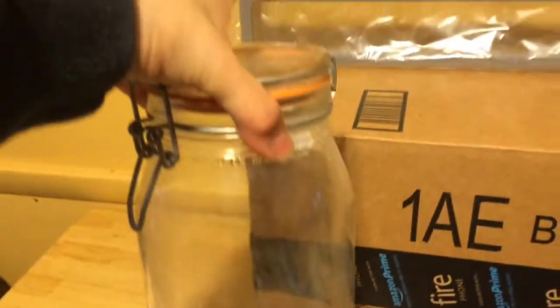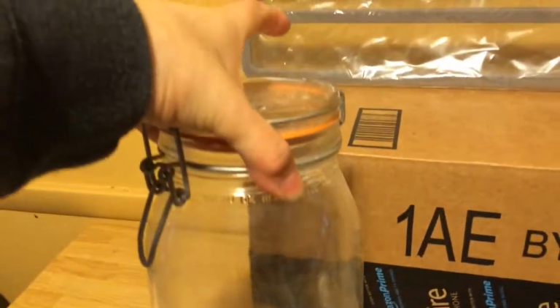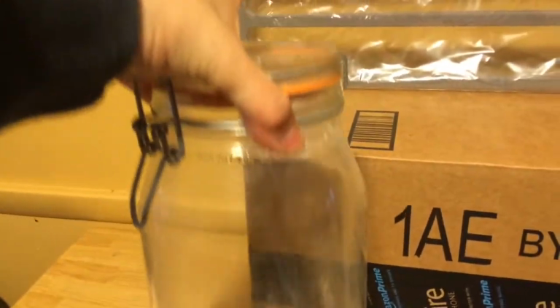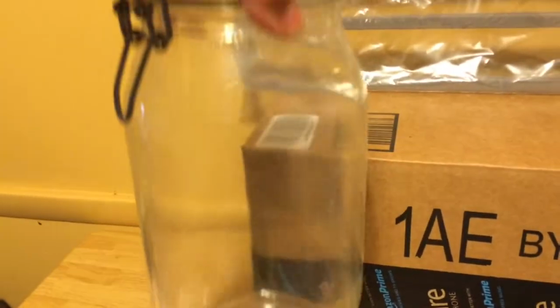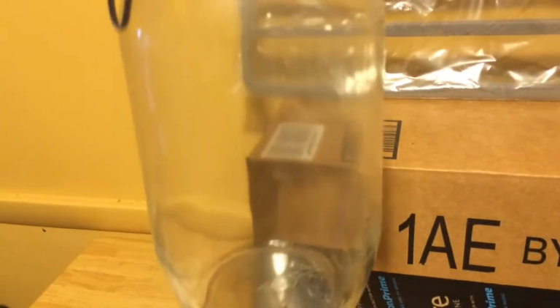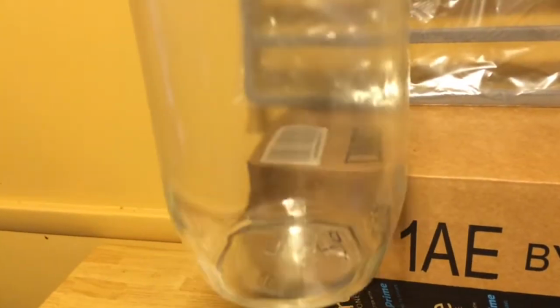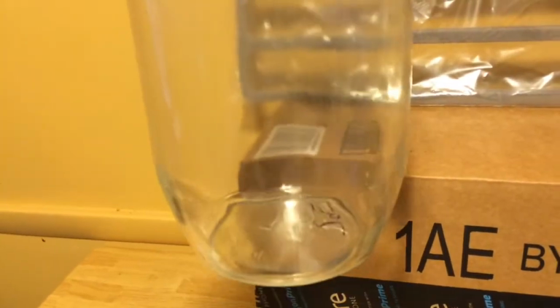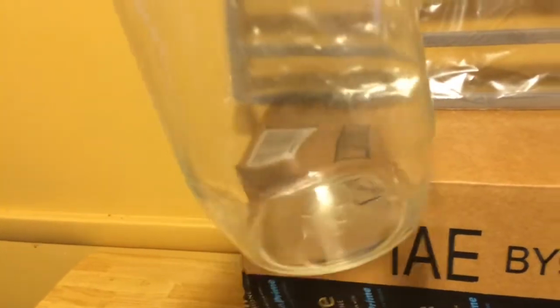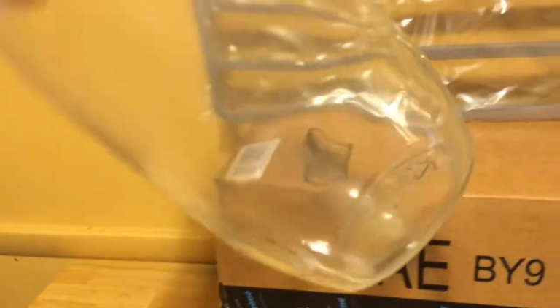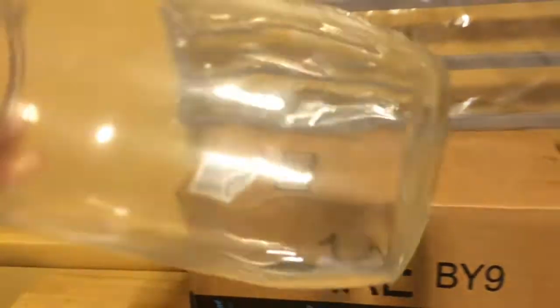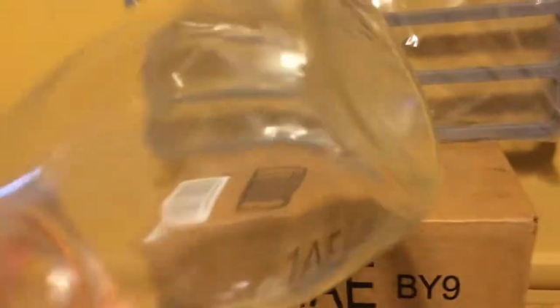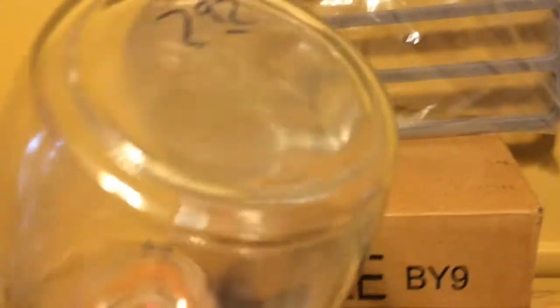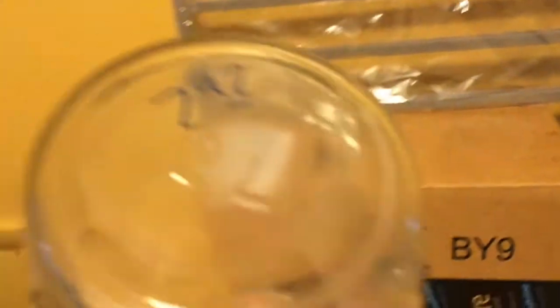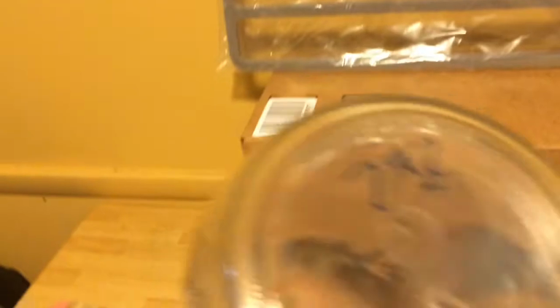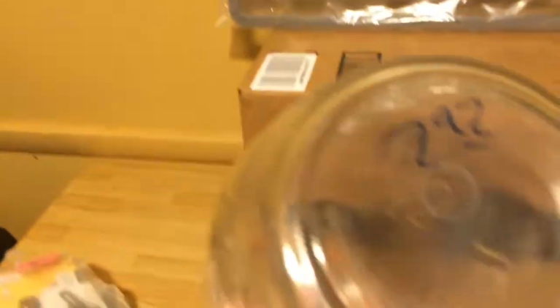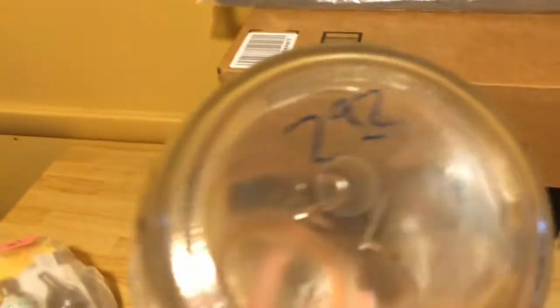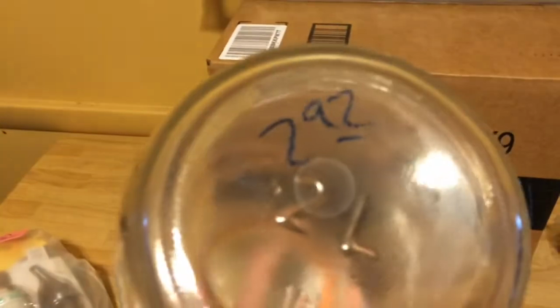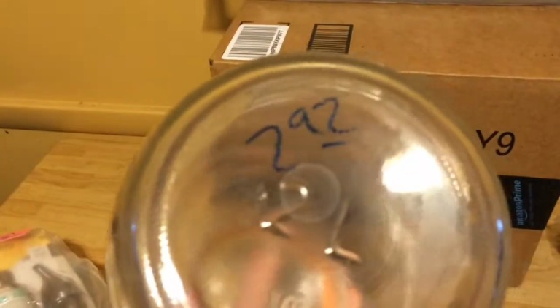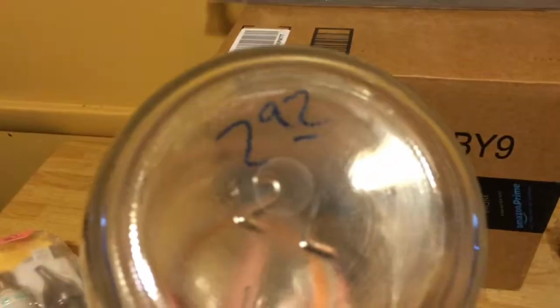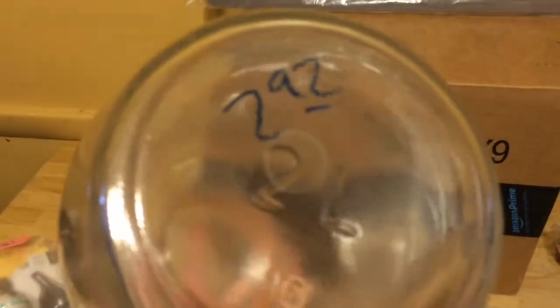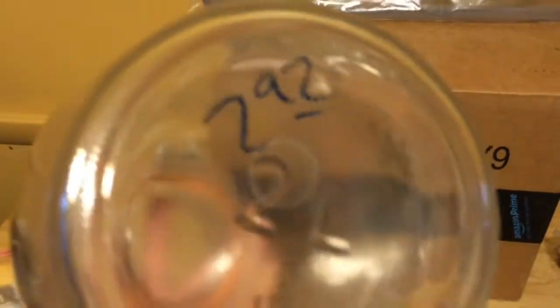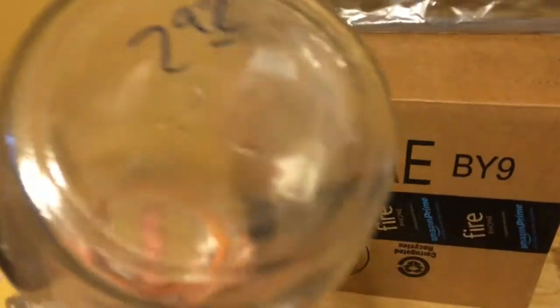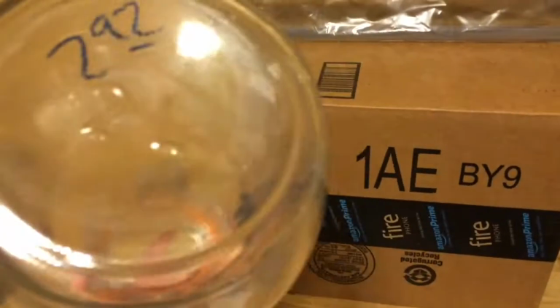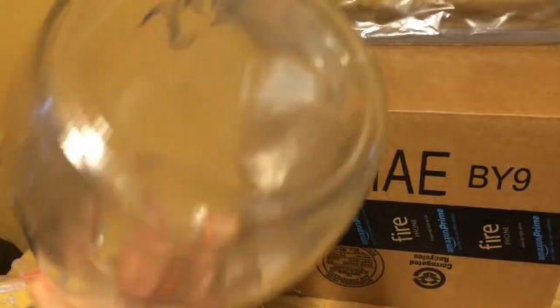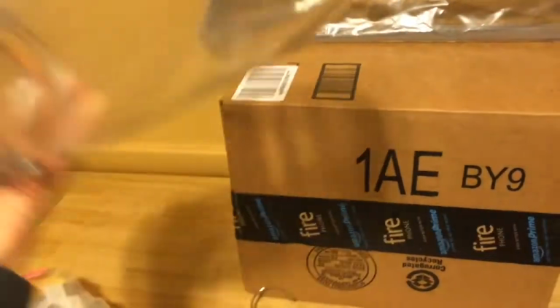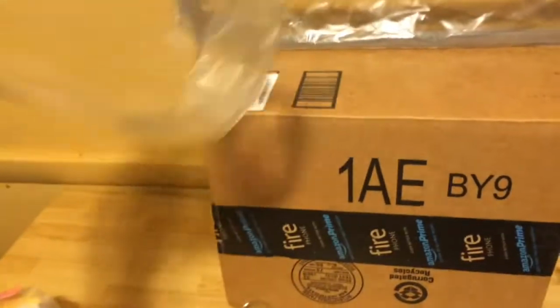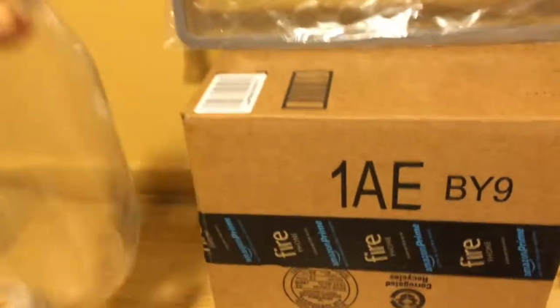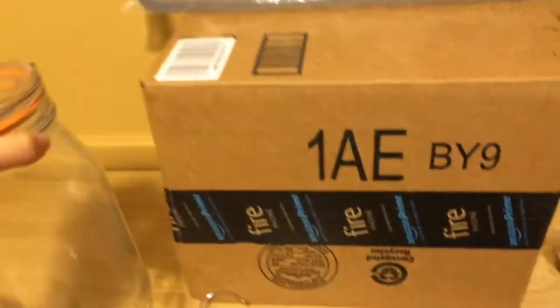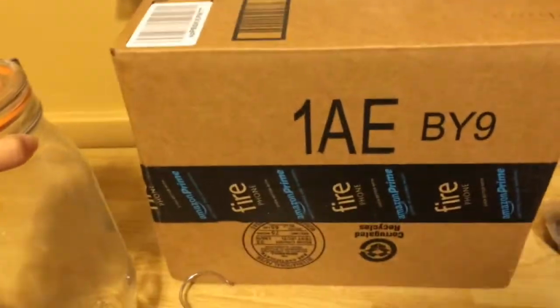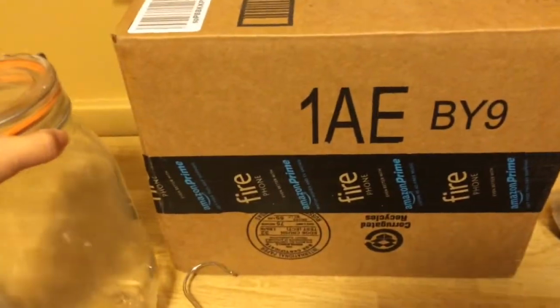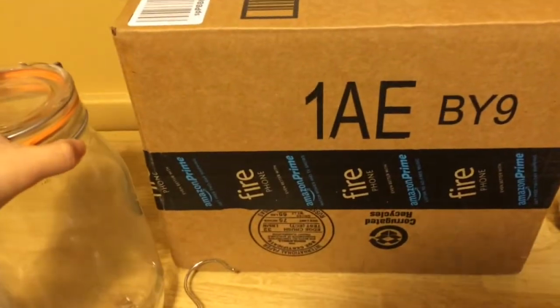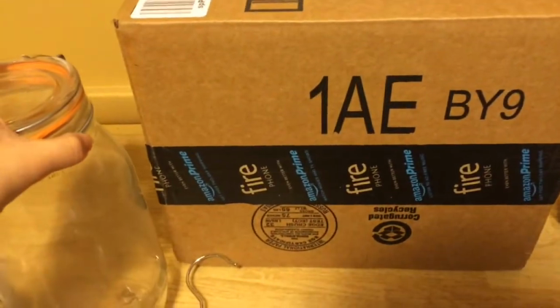I needed another measuring cup and found a plastic one for 90 cents. I make a lot of homemade remedies and I needed a large glass container — you can't beat that, a 2-liter for $2.92.